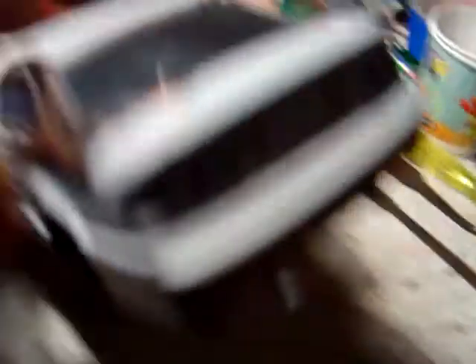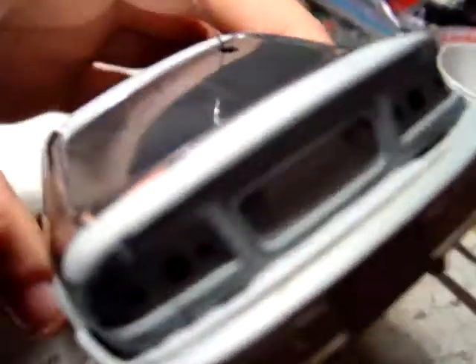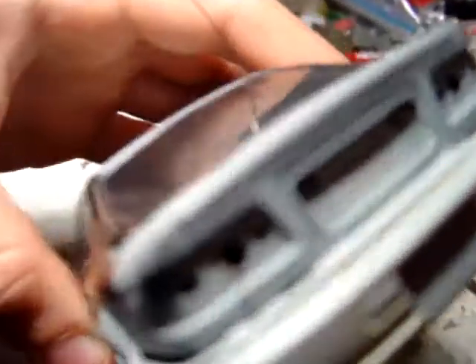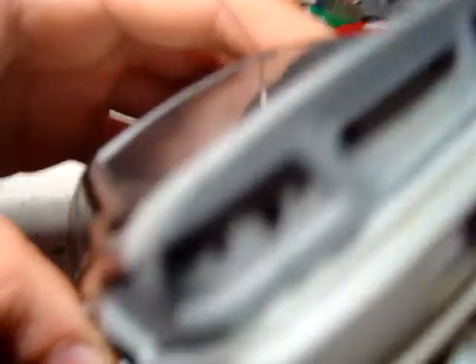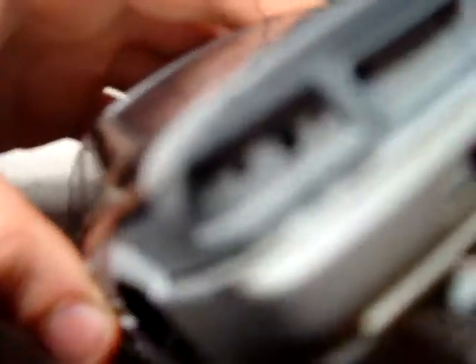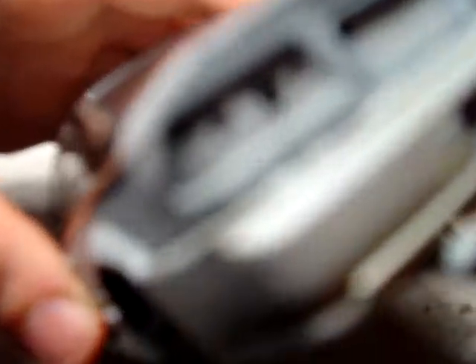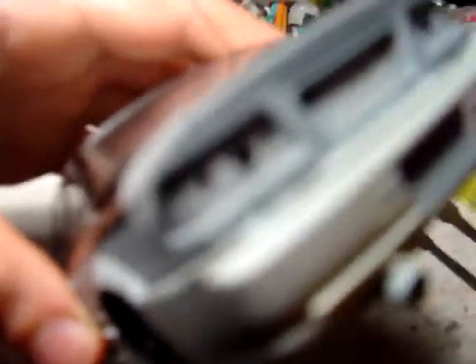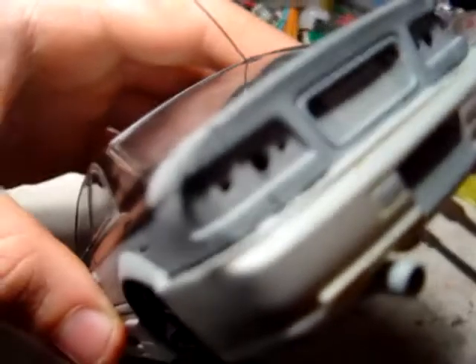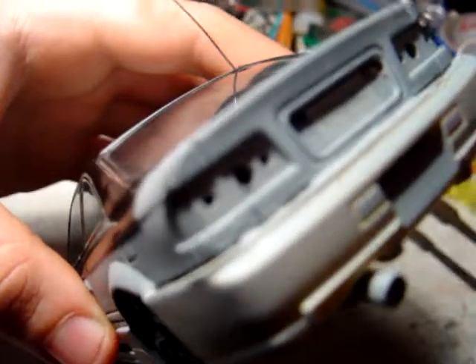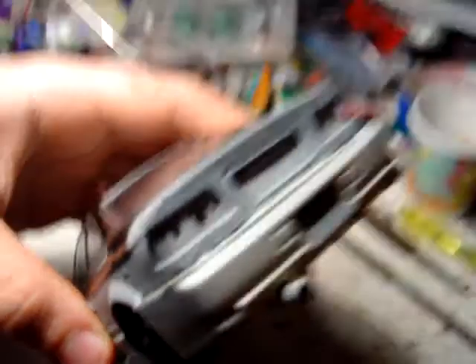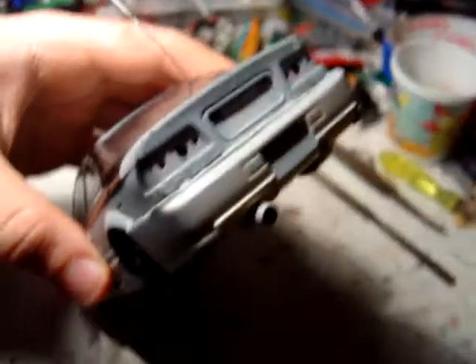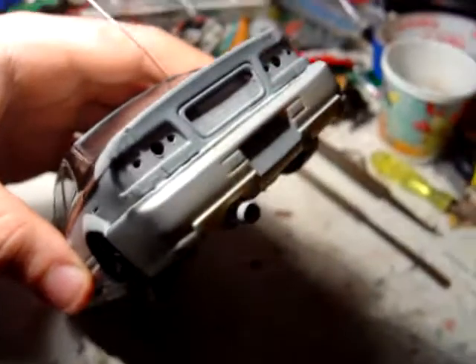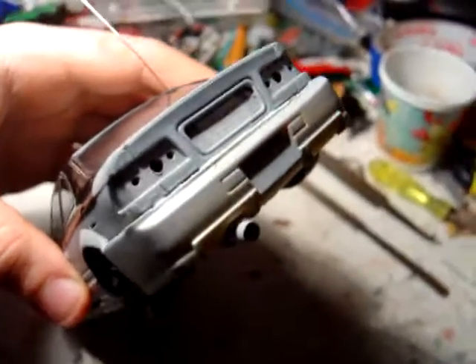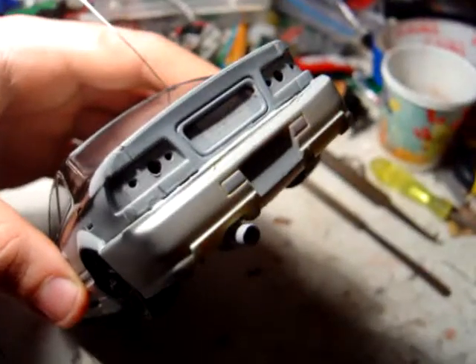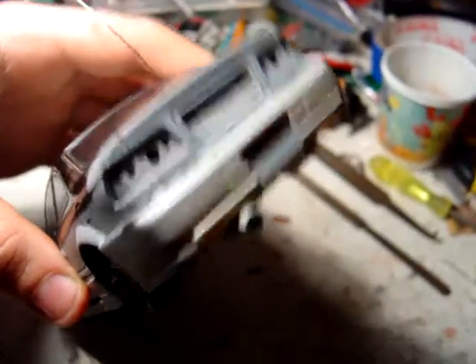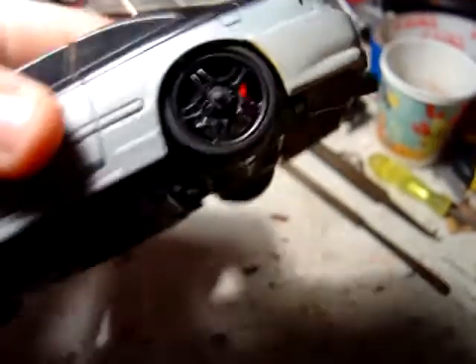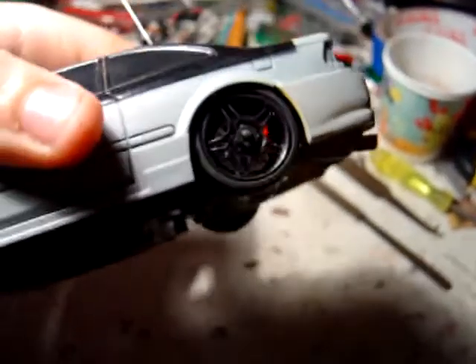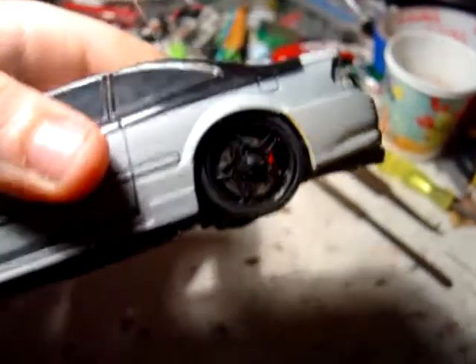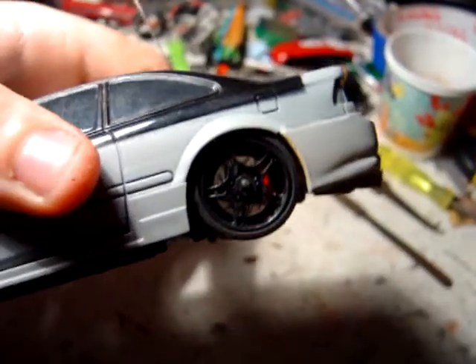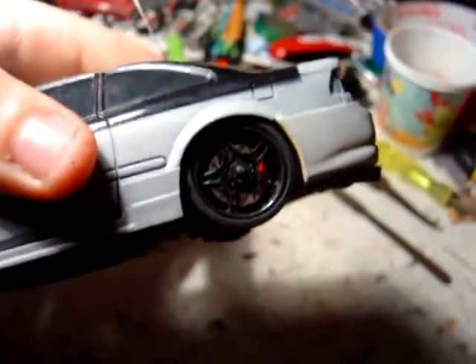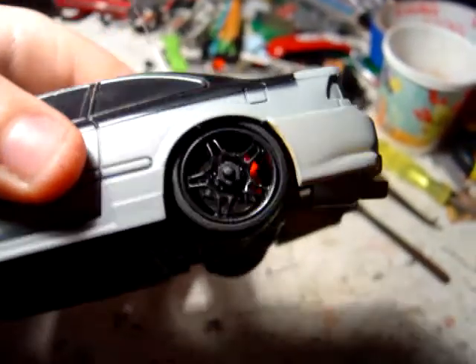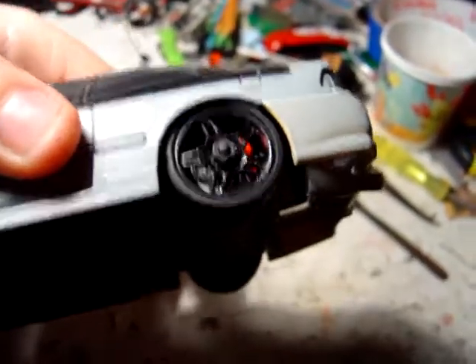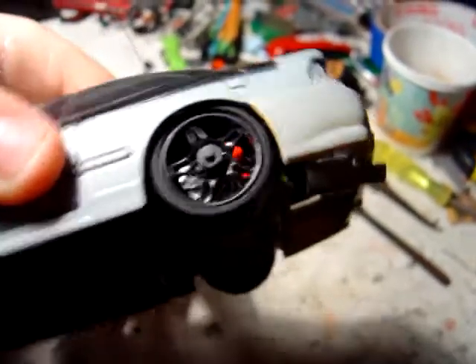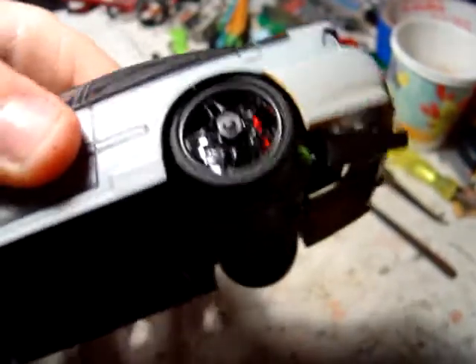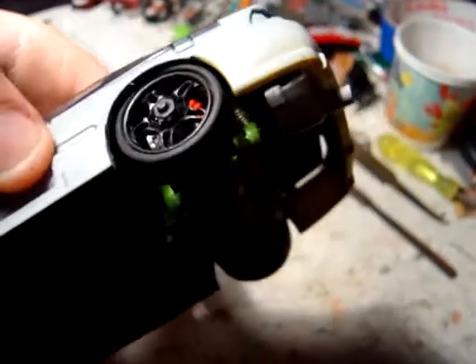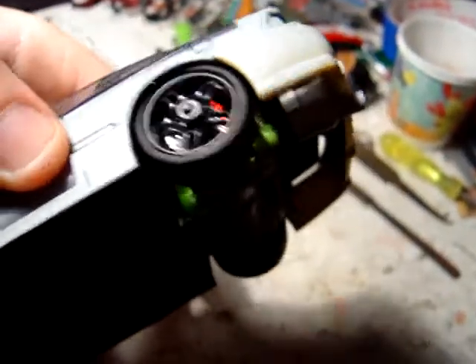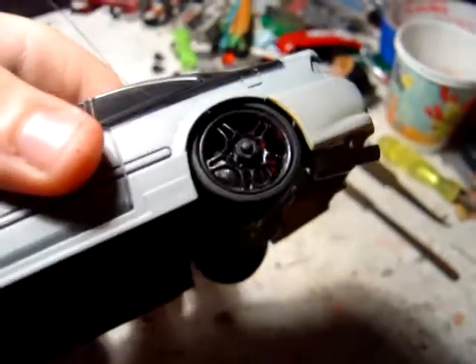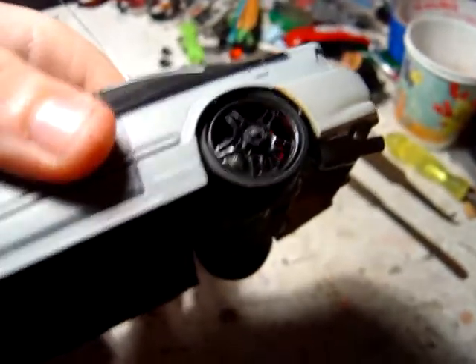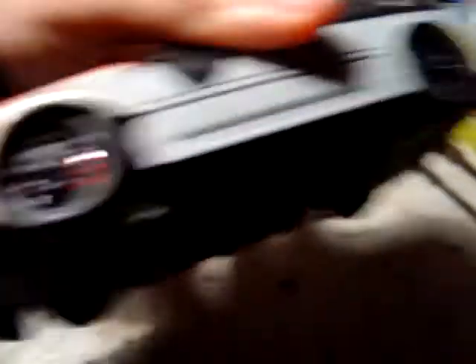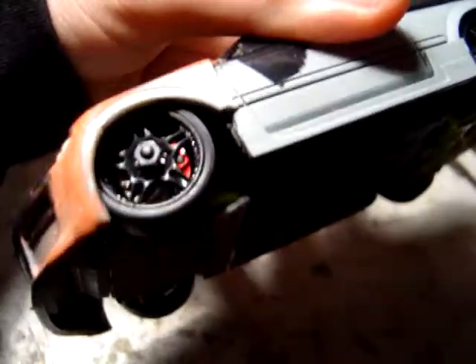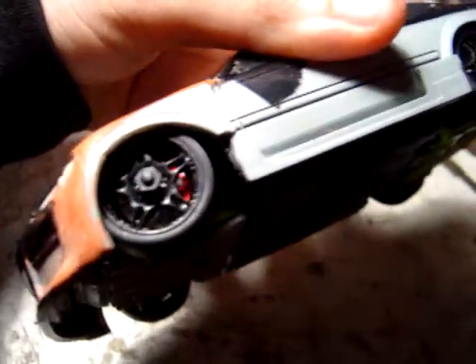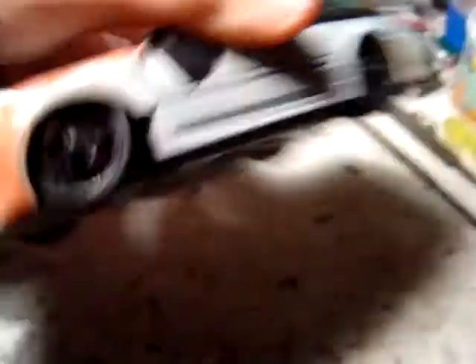I don't have taillight covers, but I'm going to see if I can make some. These wheels are not included, but they're ones I made — pretty sick looking.